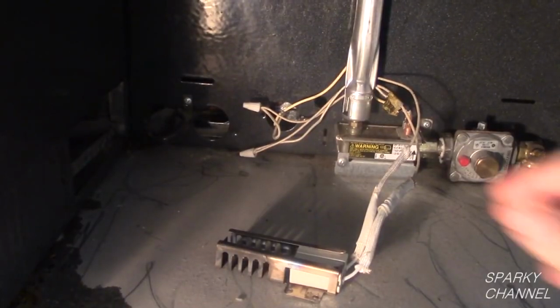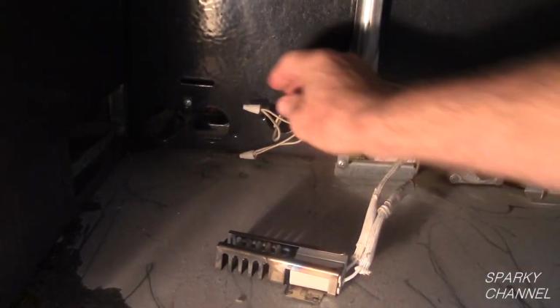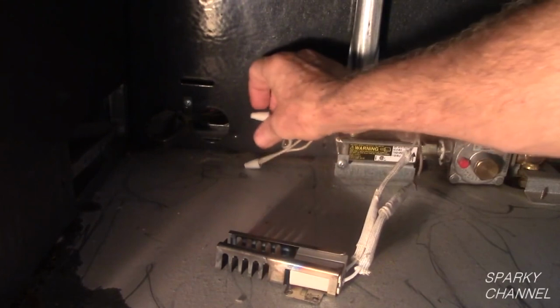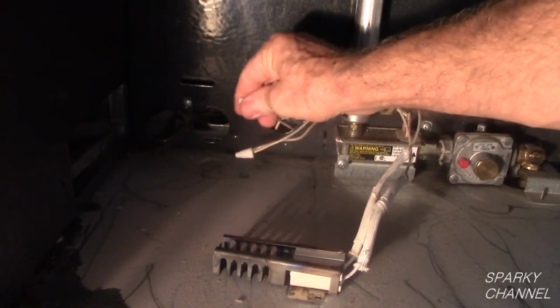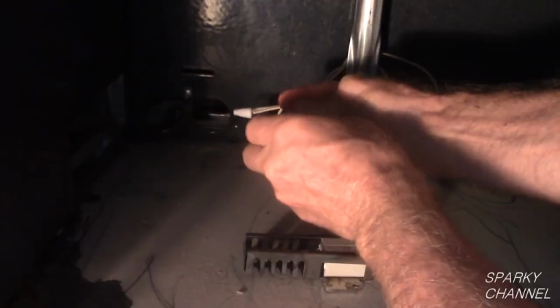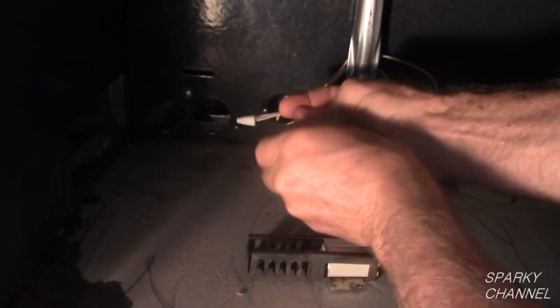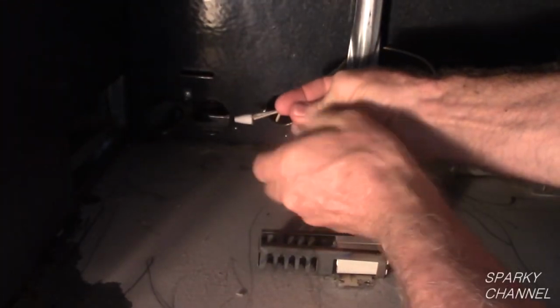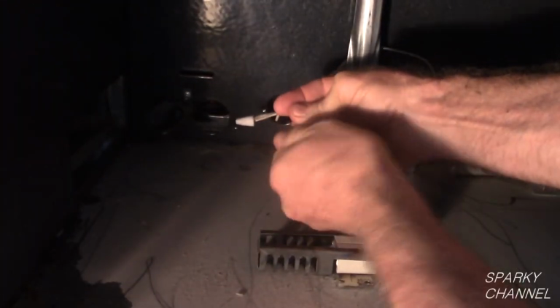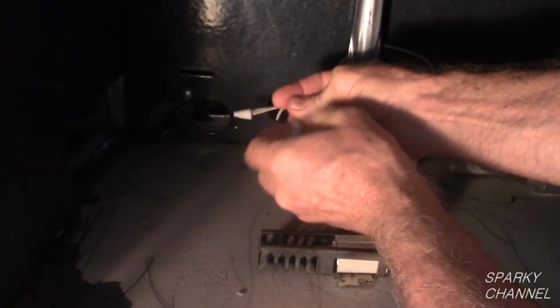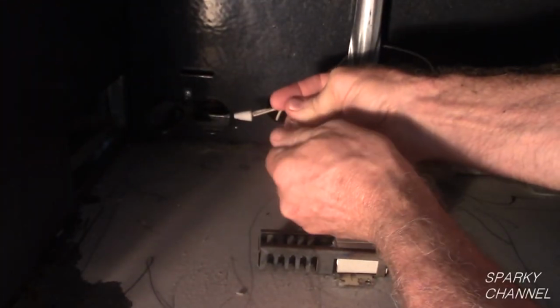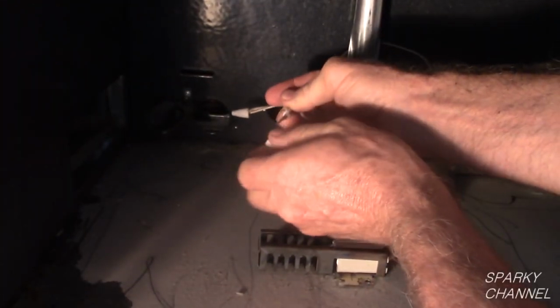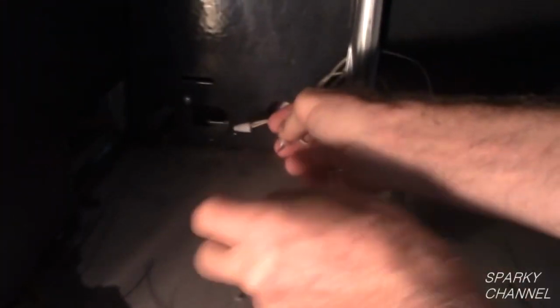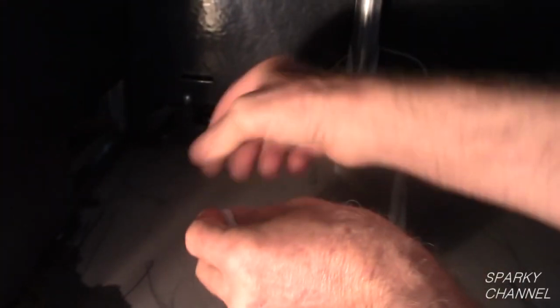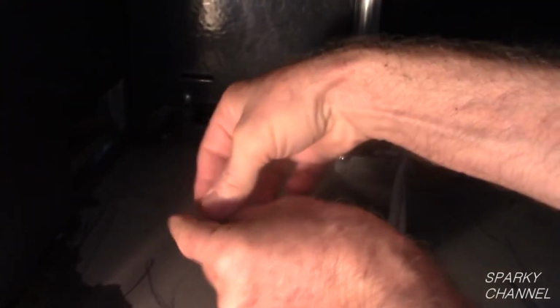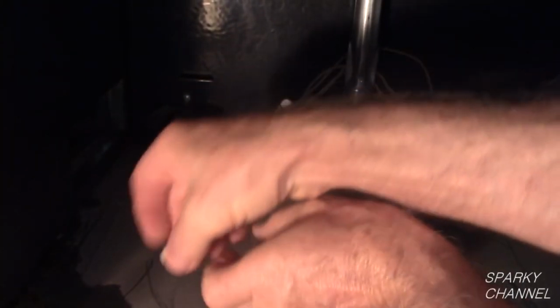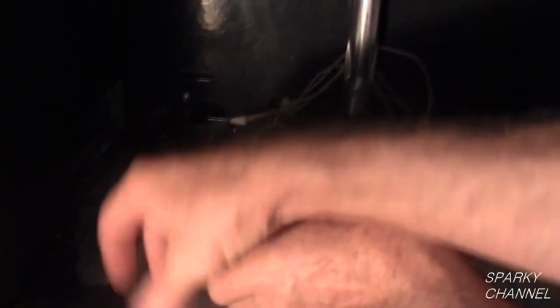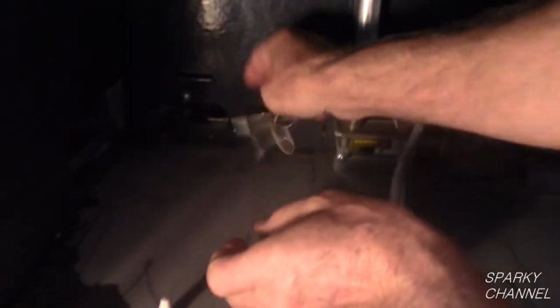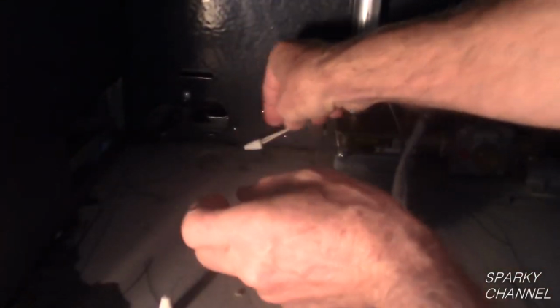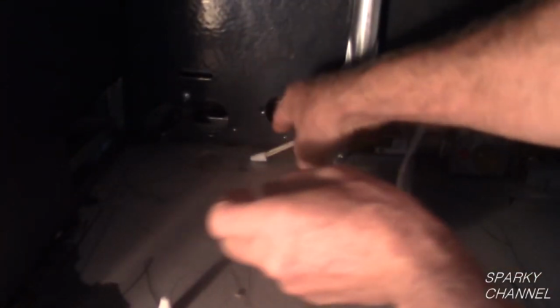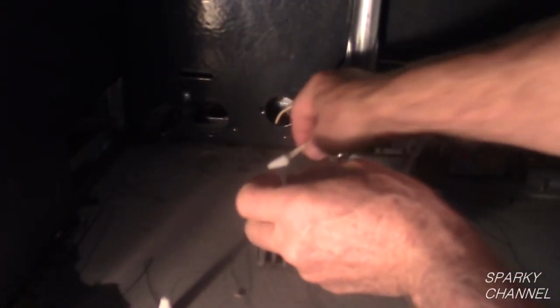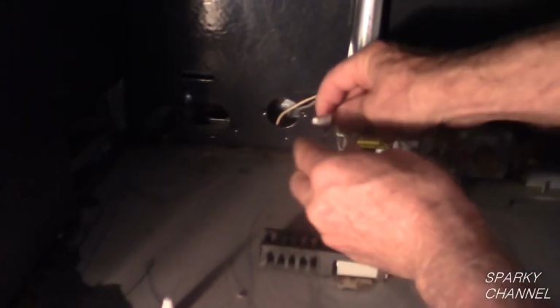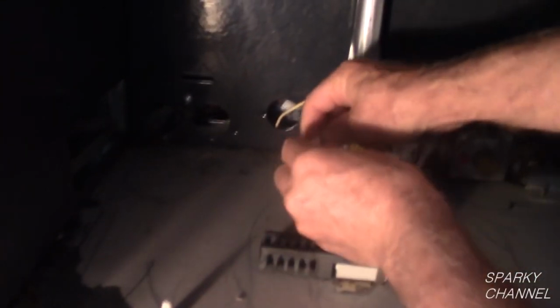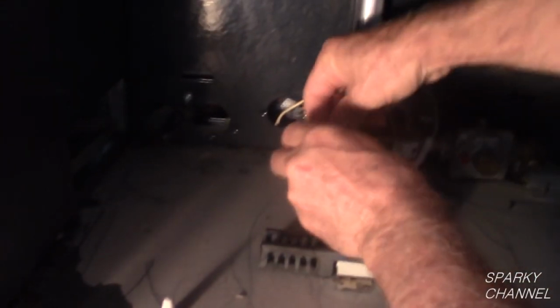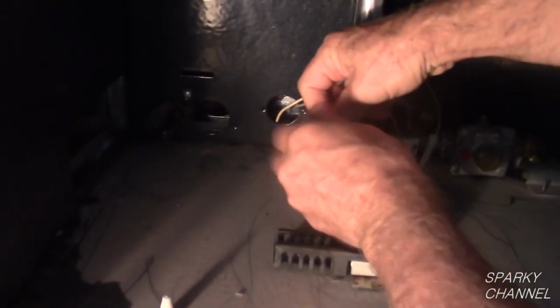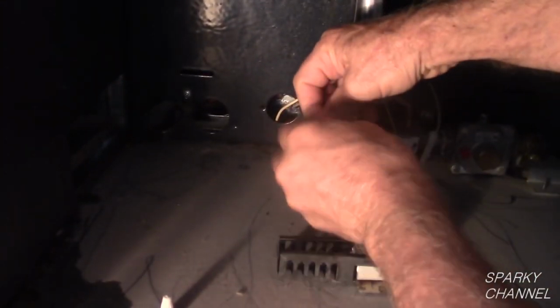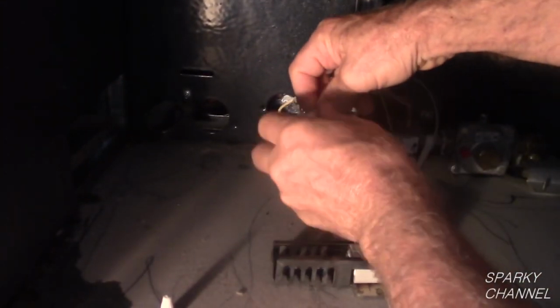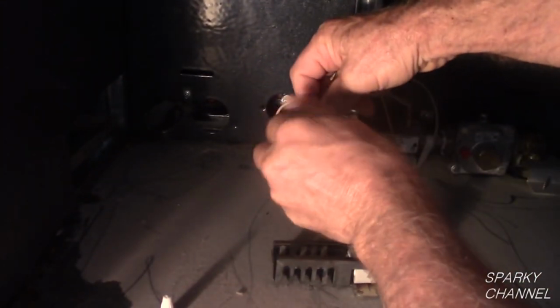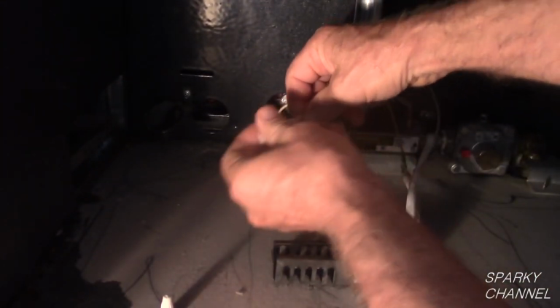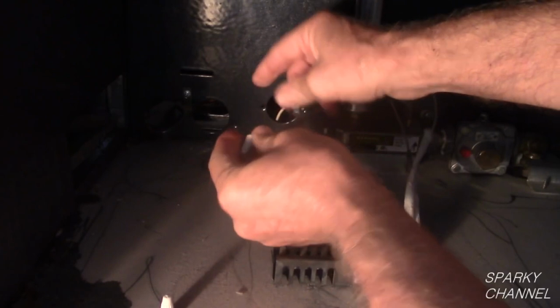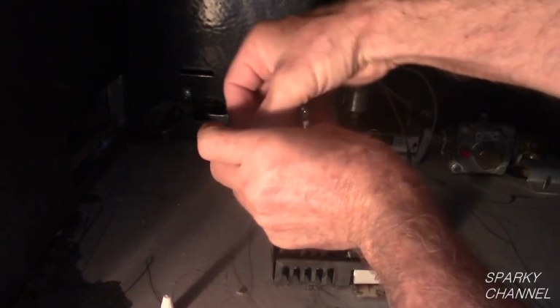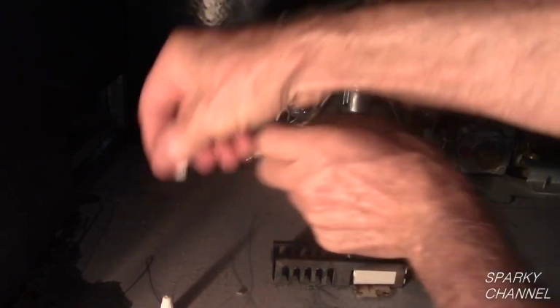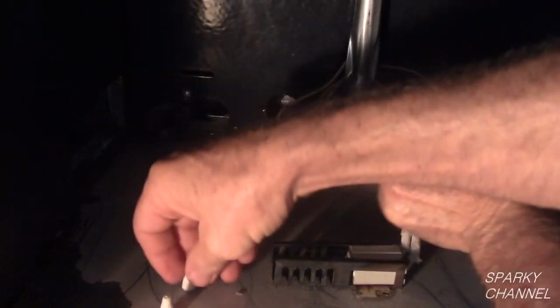I will remove the igniter from the oven to make my test because I feel it is safer to make the test outside of the oven. Loosen the ceramic wire nuts and remove the igniter.